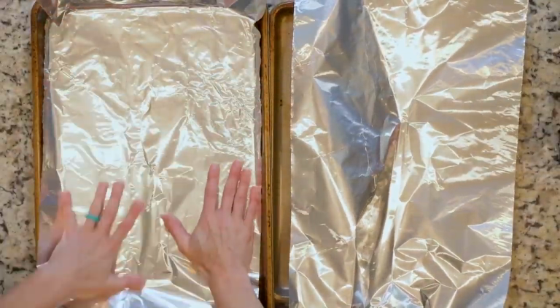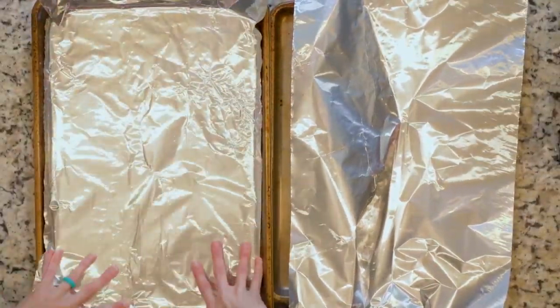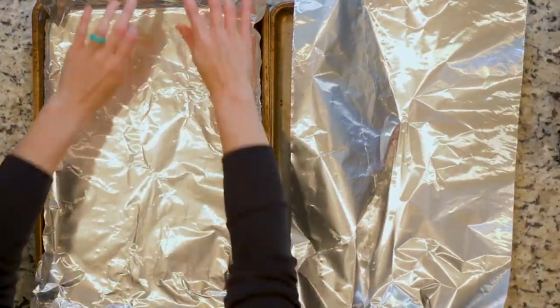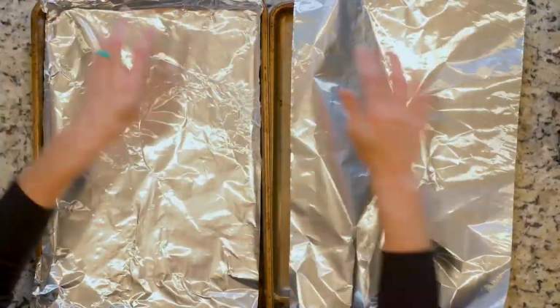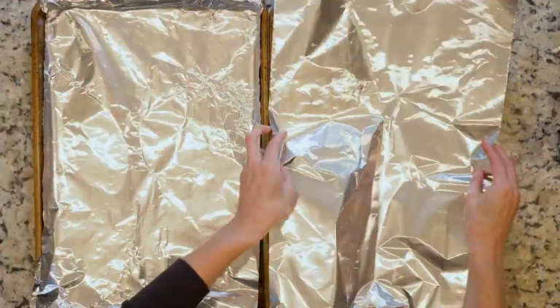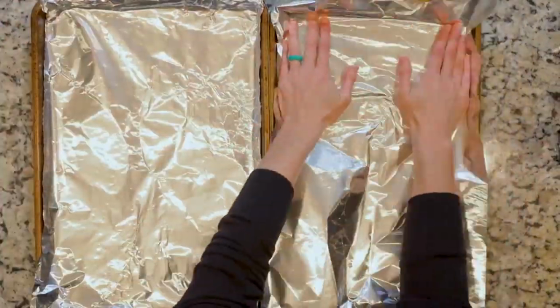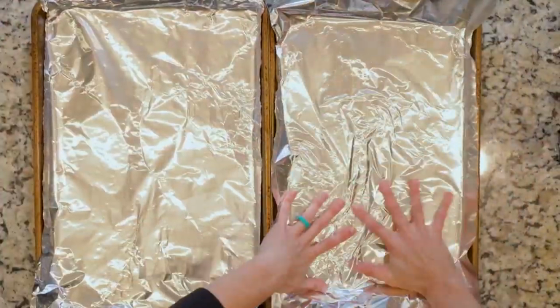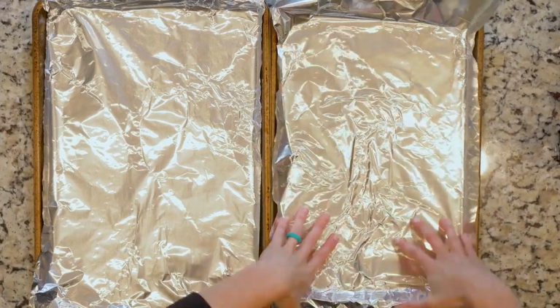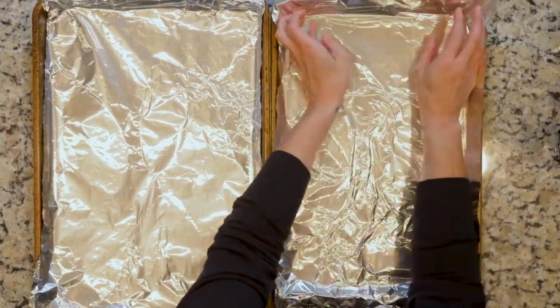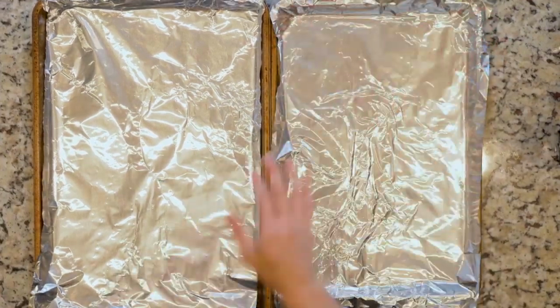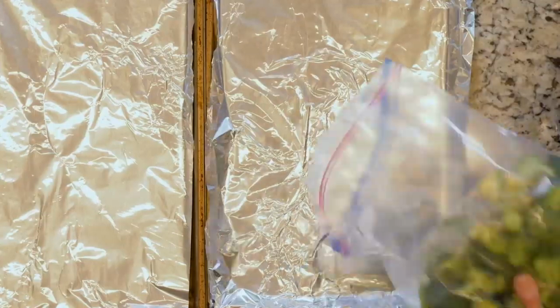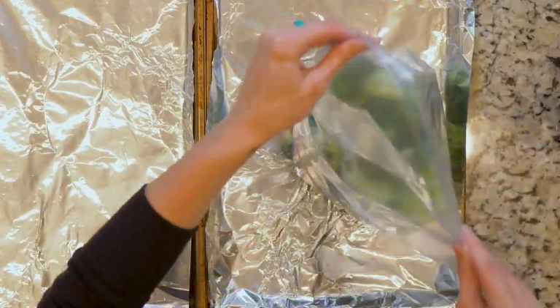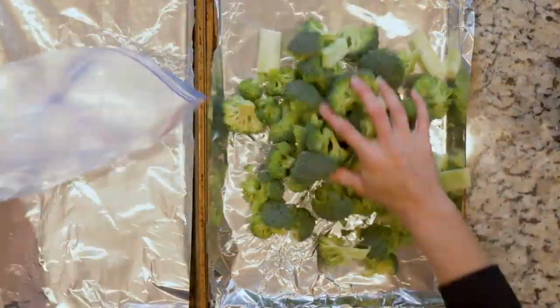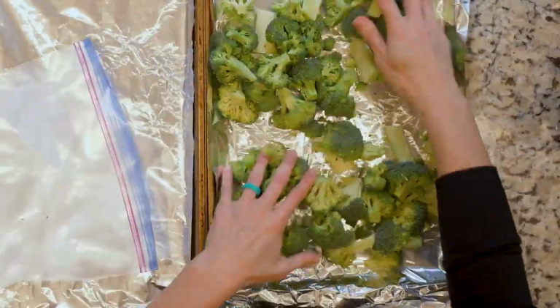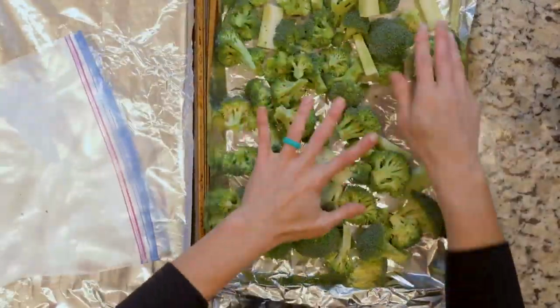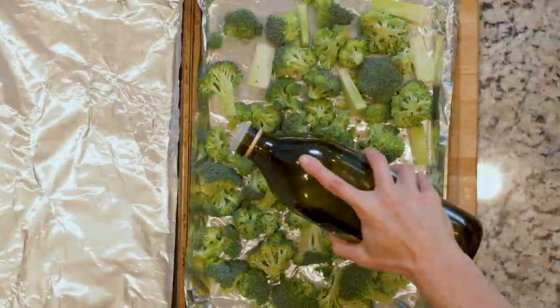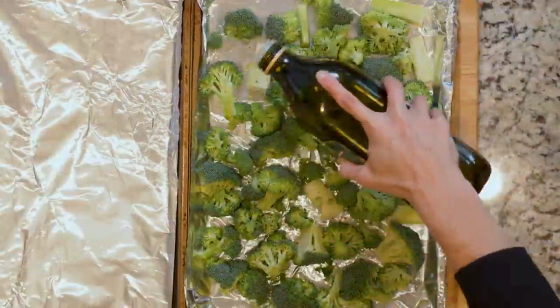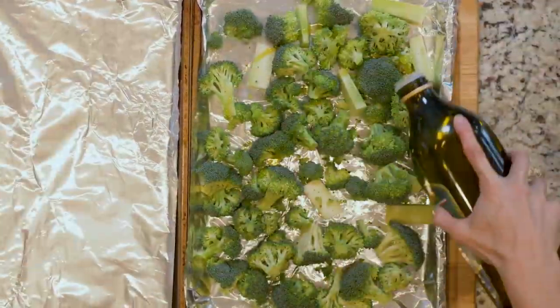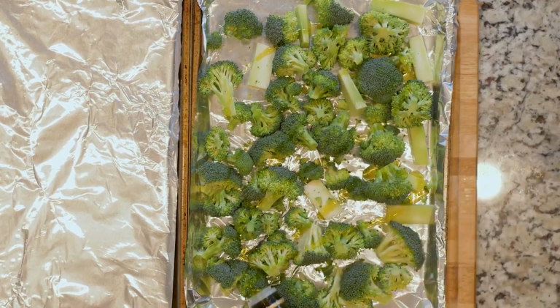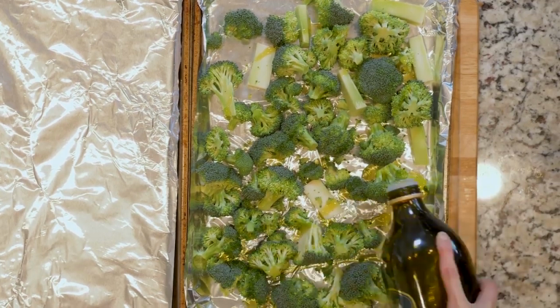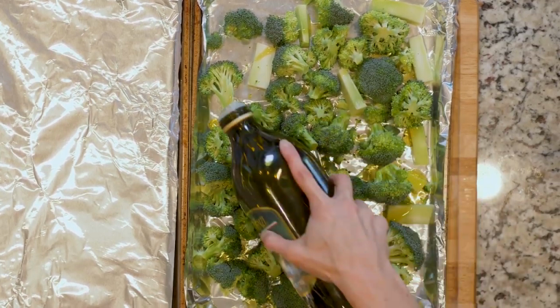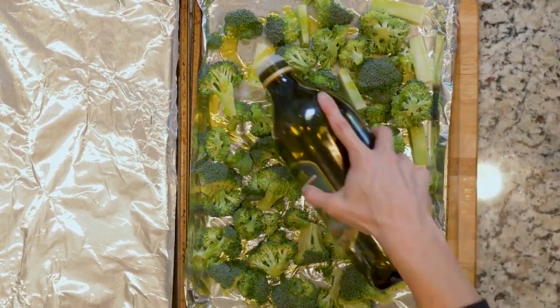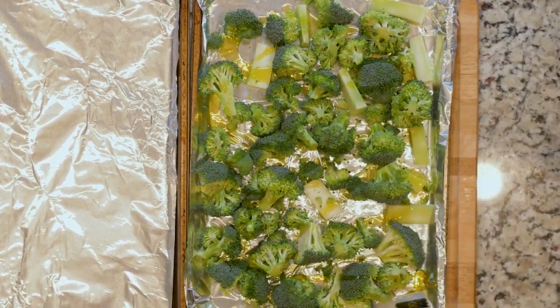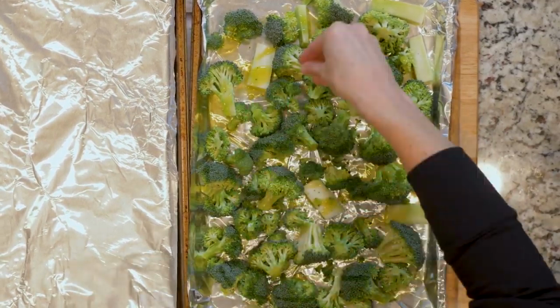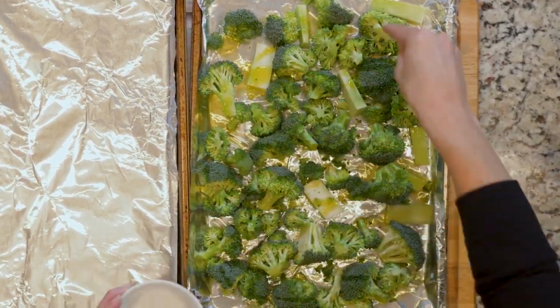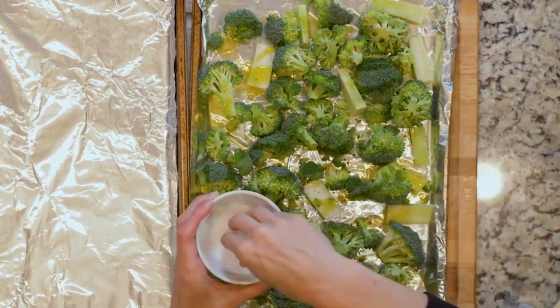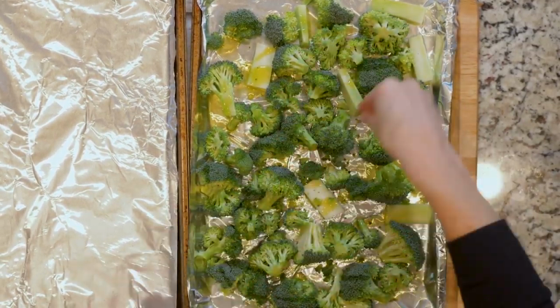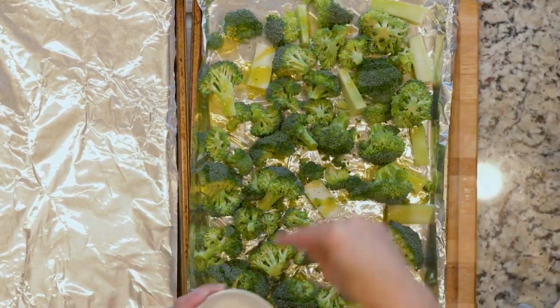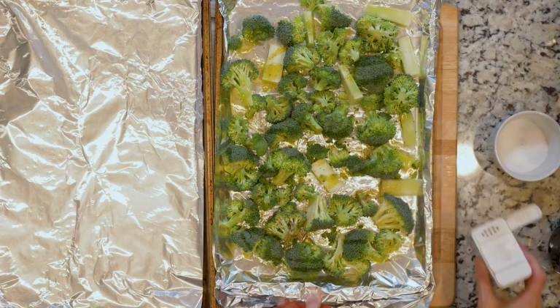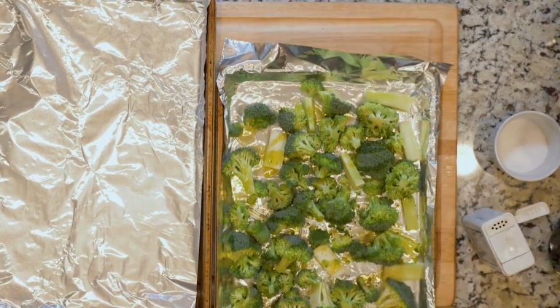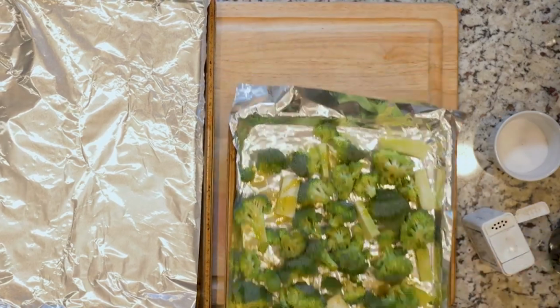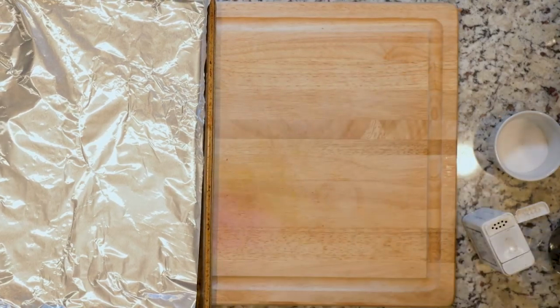Begin by heating the oven to 425 and lining two baking sheets in foil. Spread the broccoli out on one baking sheet, drizzle with oil, and season with salt and pepper. Place it in the oven and cook for 20 to 30 minutes, or until roasted to your liking.